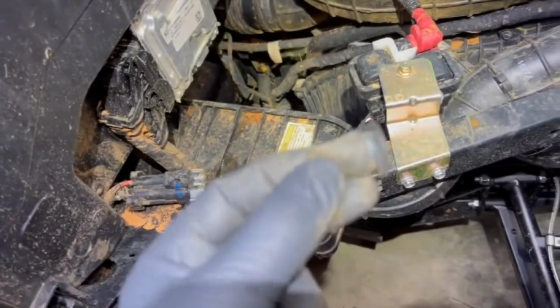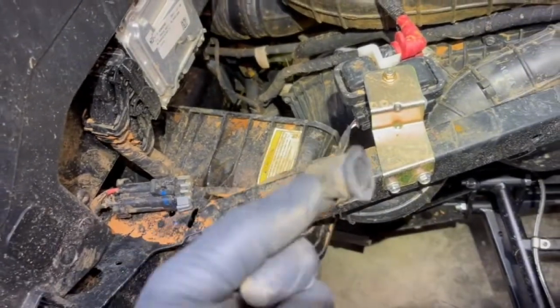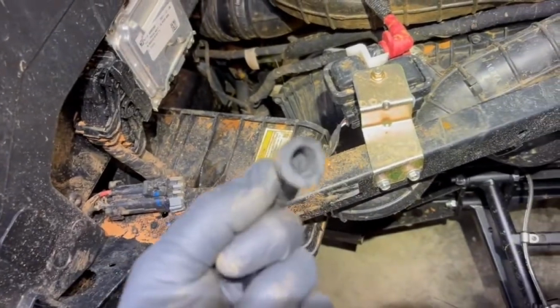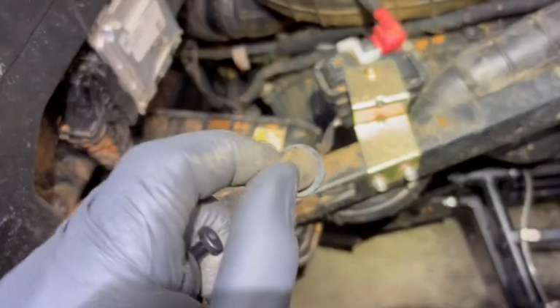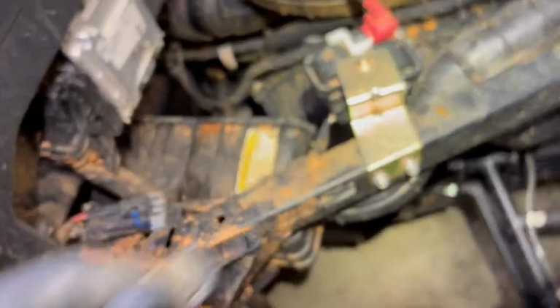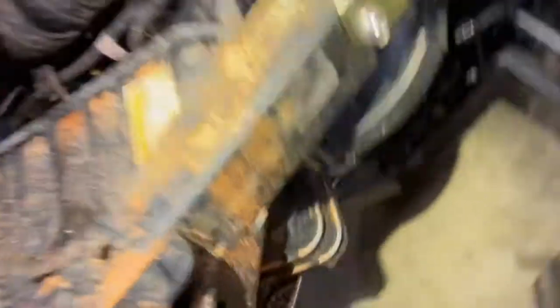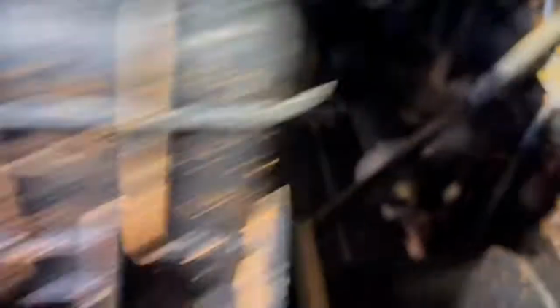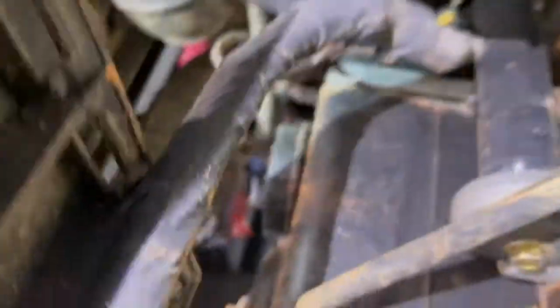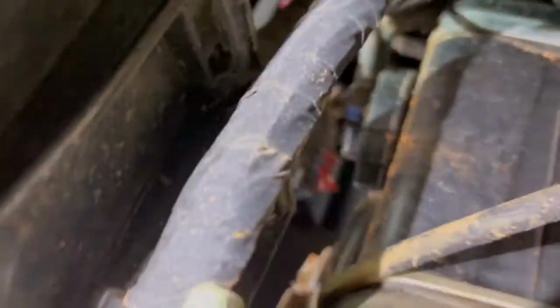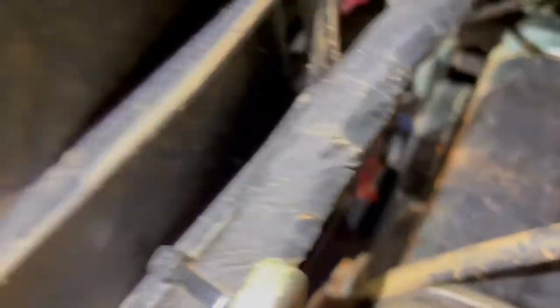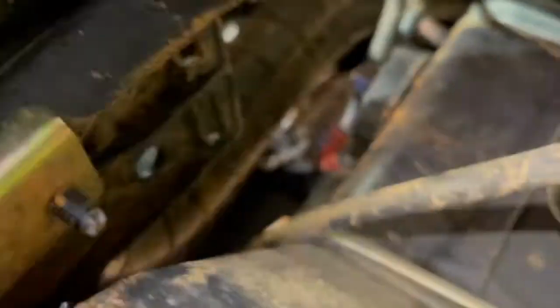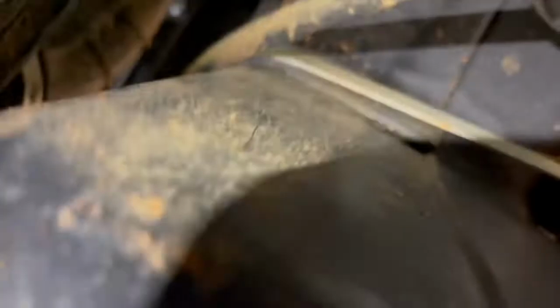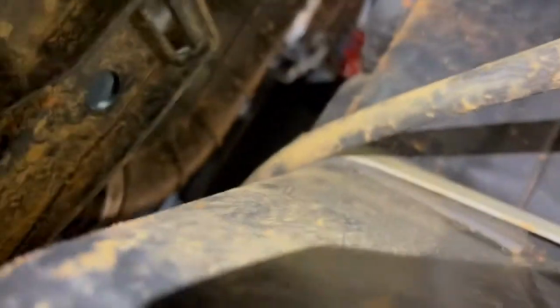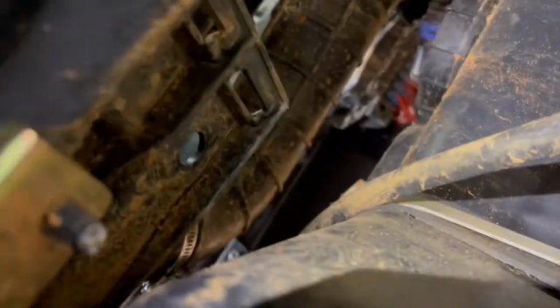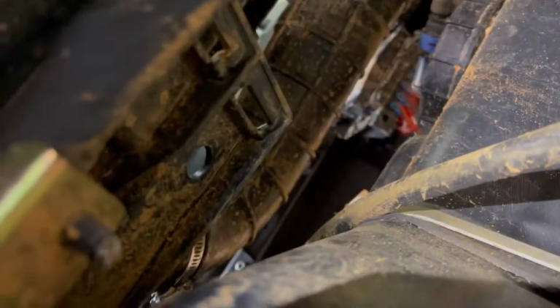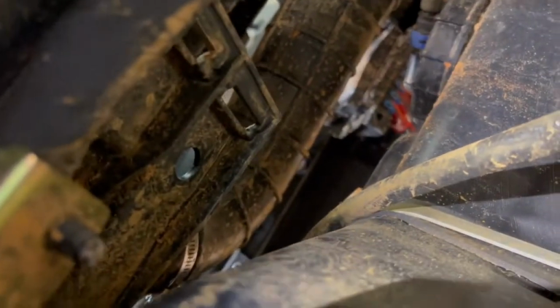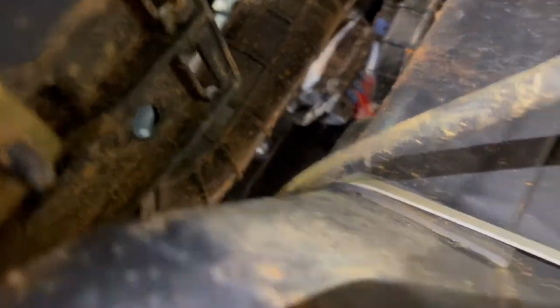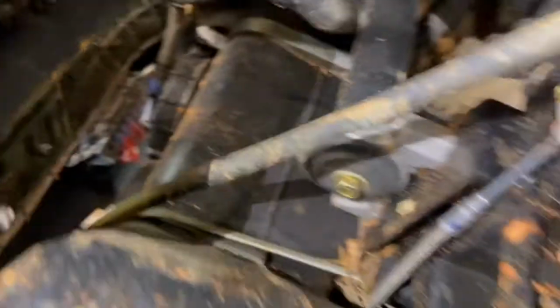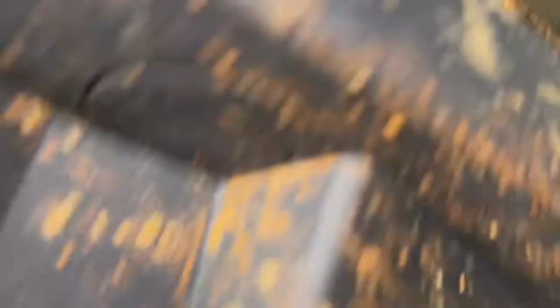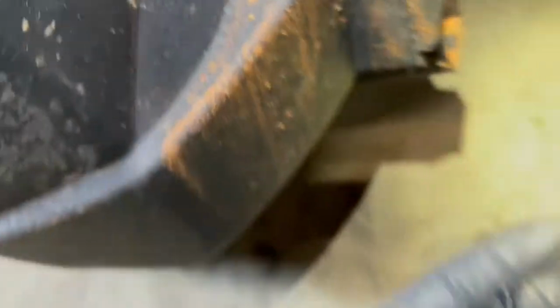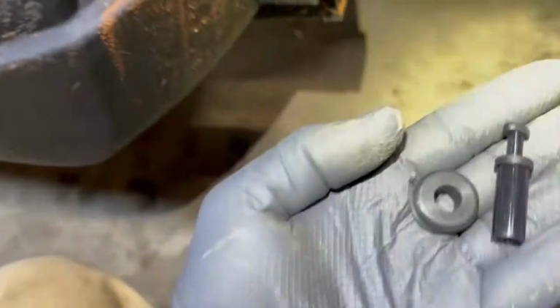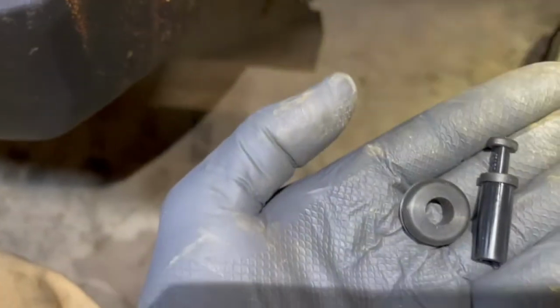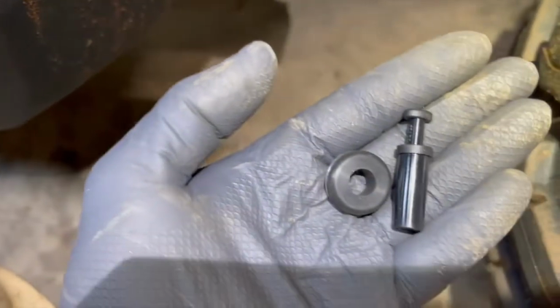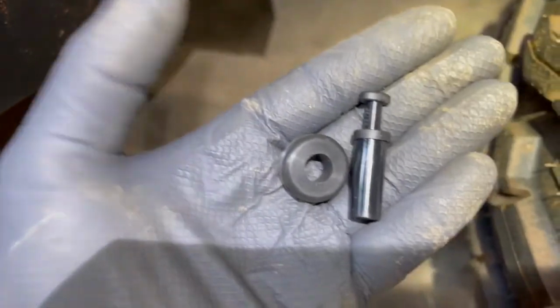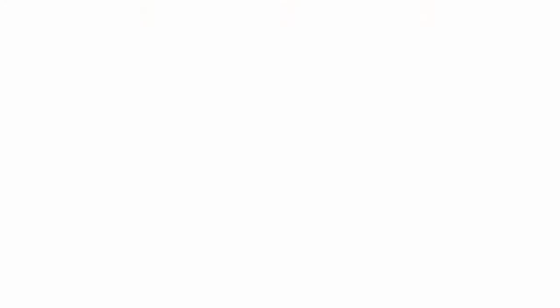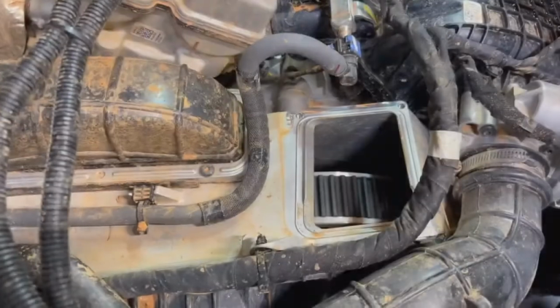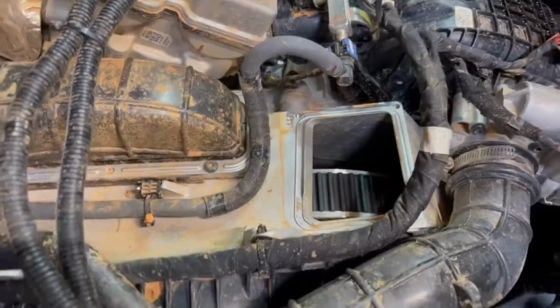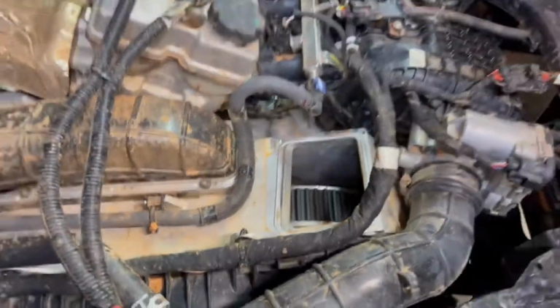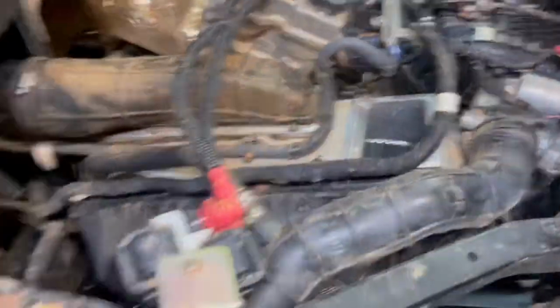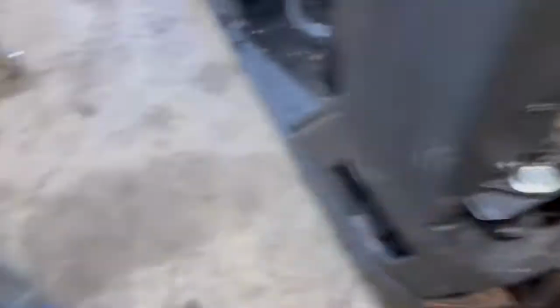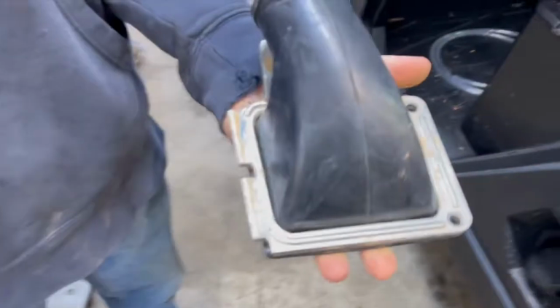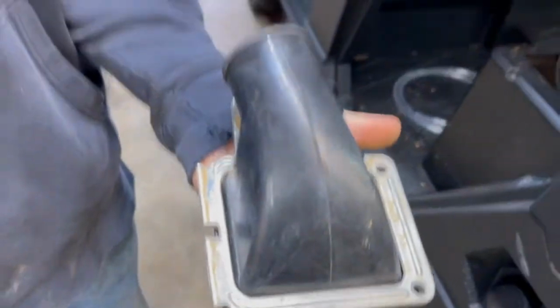Also while you have the airbox off, go ahead and remove this little plug out of the bottom of the airbox right there and replace it with the piece that's in the kit. Then remove the belt exhaust plate and replace it with the new rubber piece that they gave you.